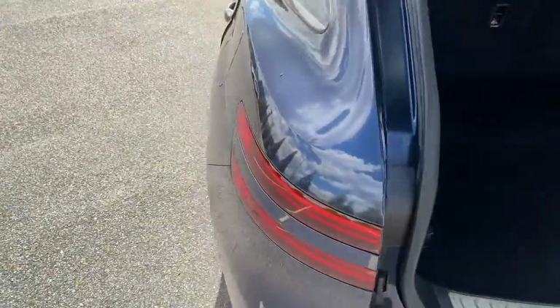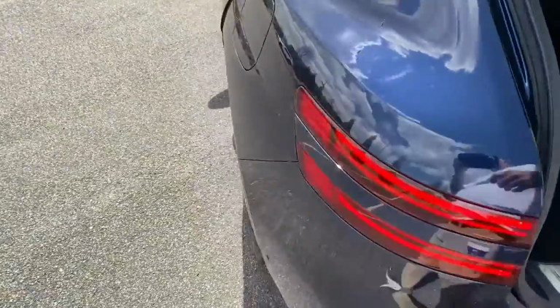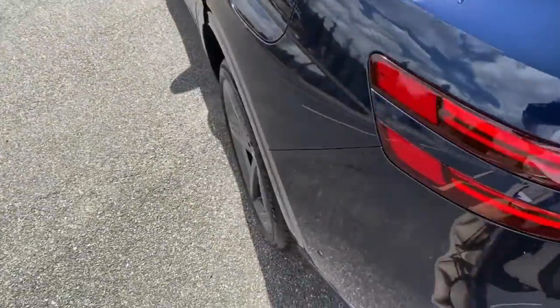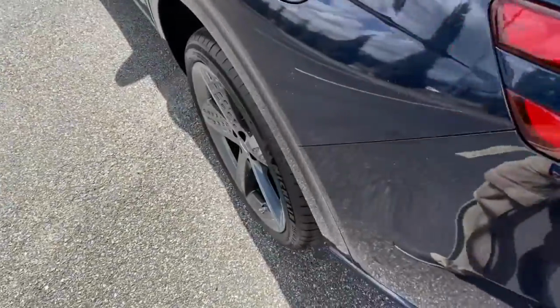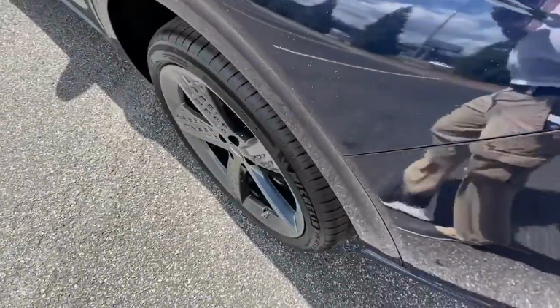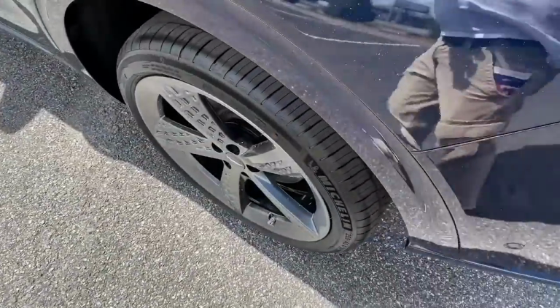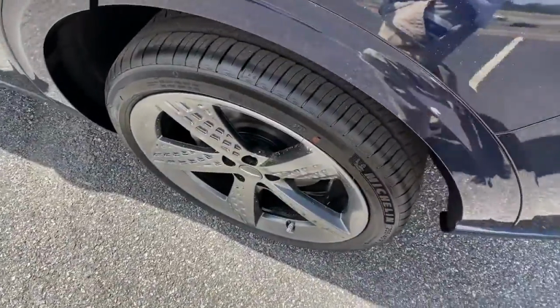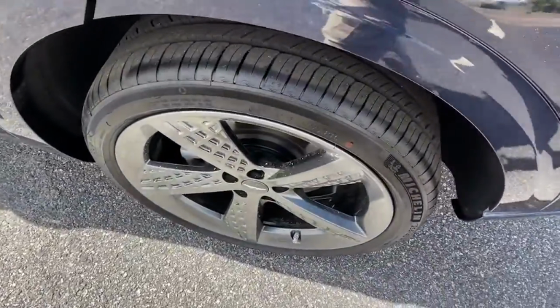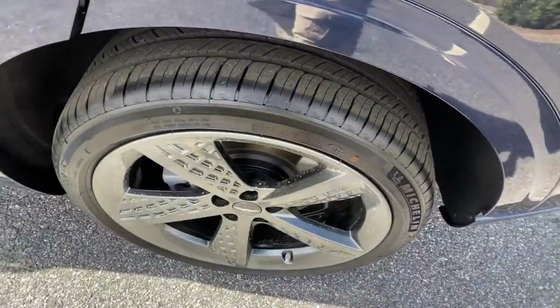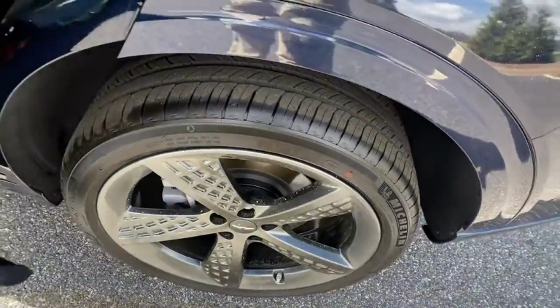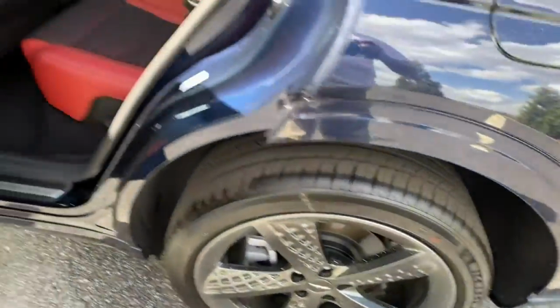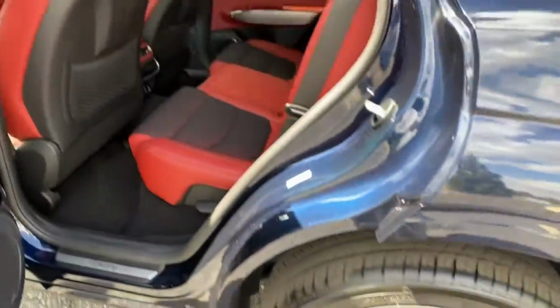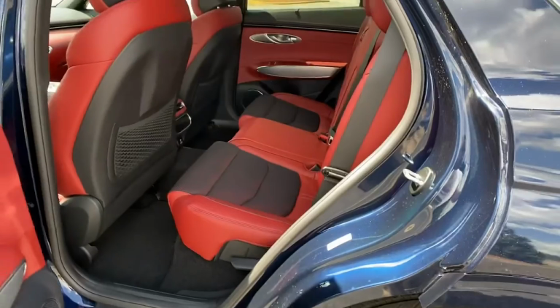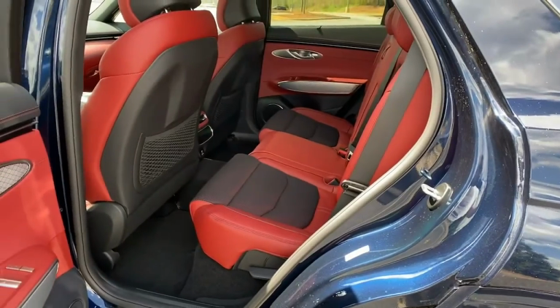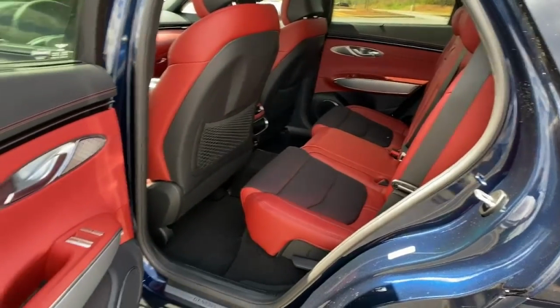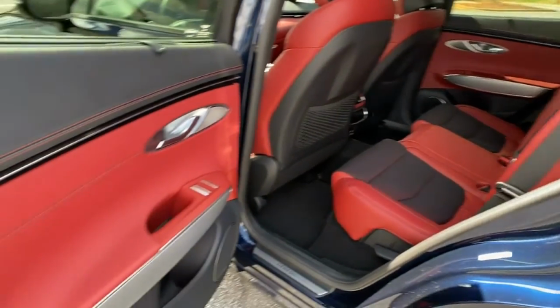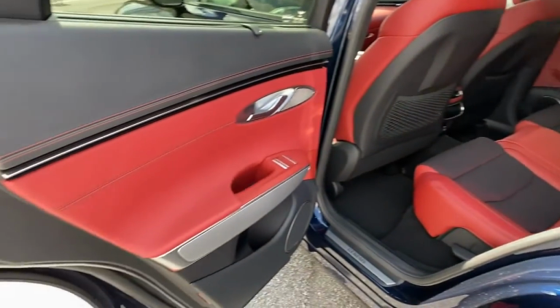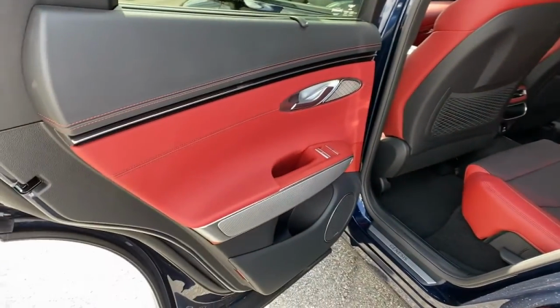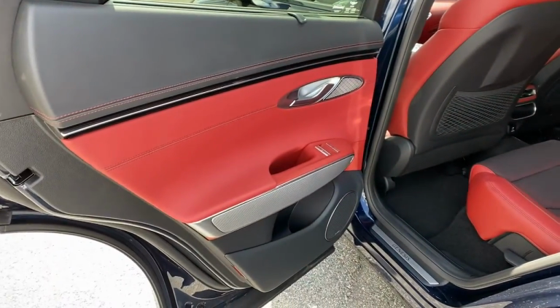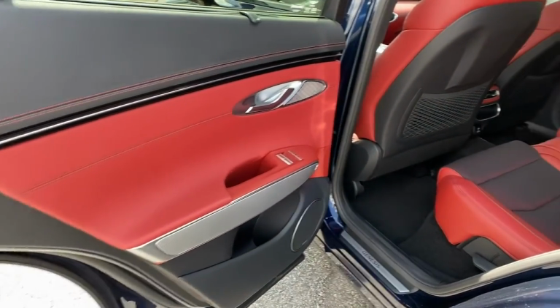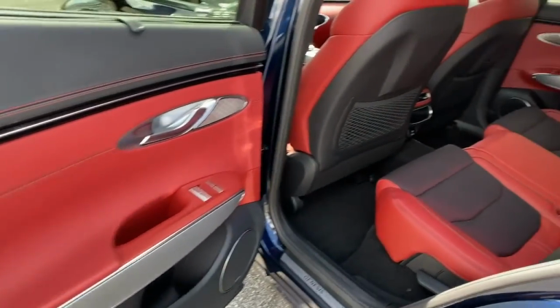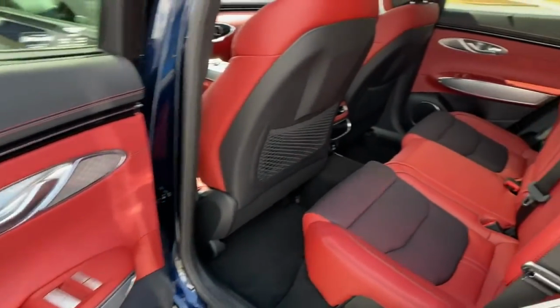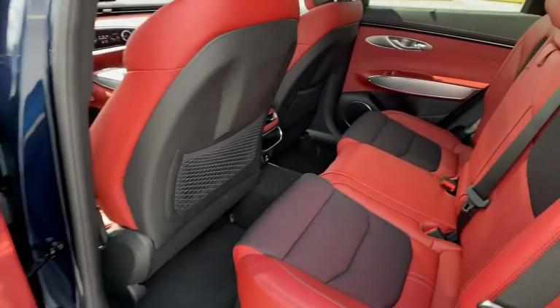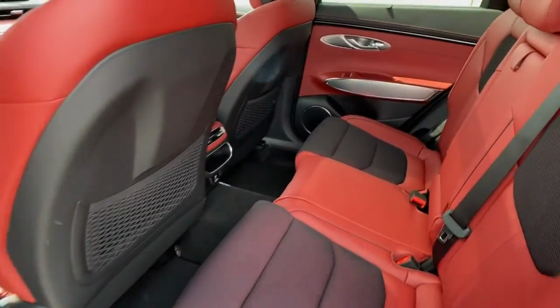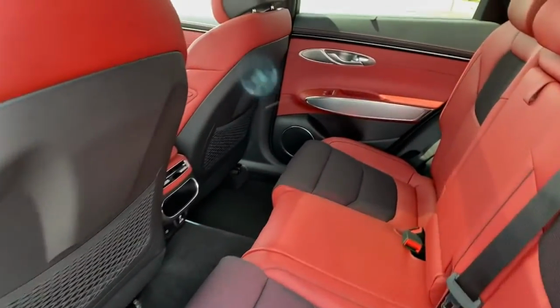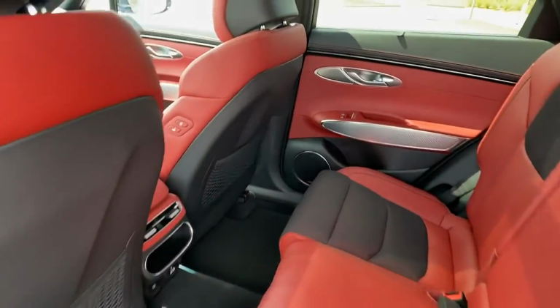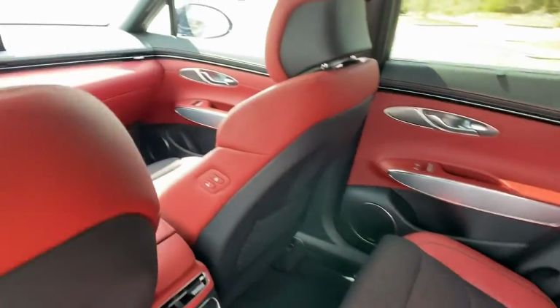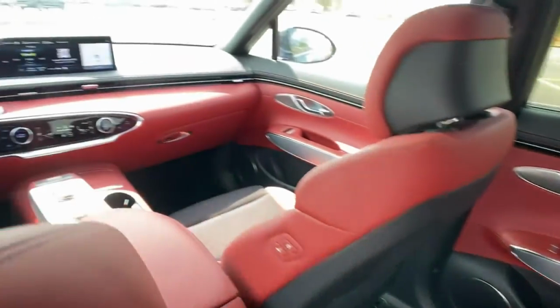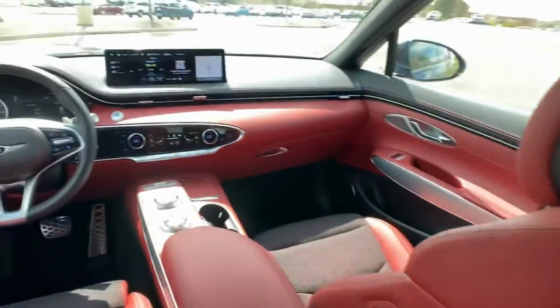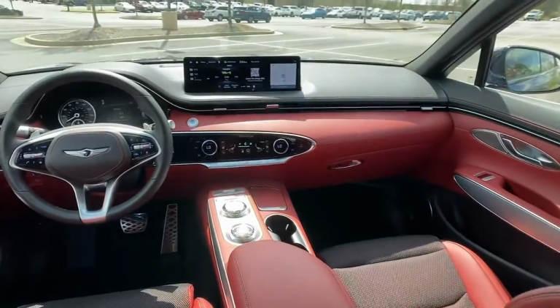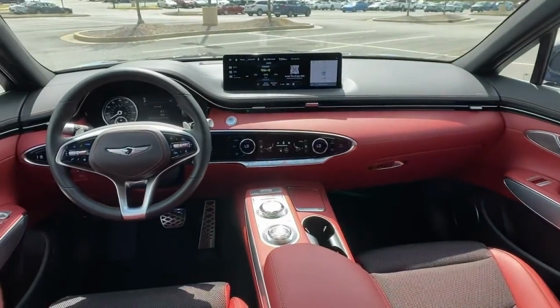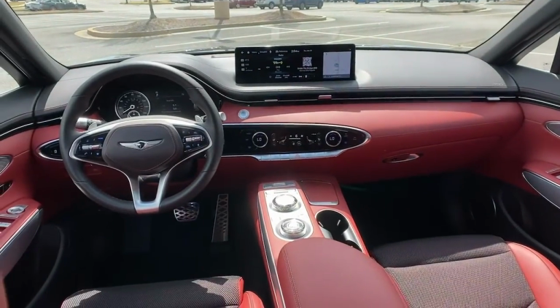Power steering. This vehicle offers the ride you want and the value you need. See for yourself when you take it out for a test drive. Our professional staff looks forward to giving you excellent service.